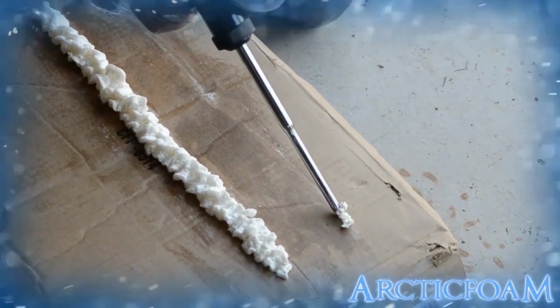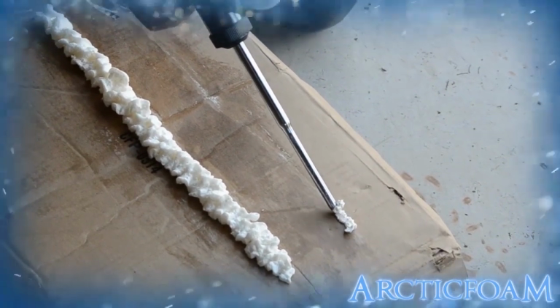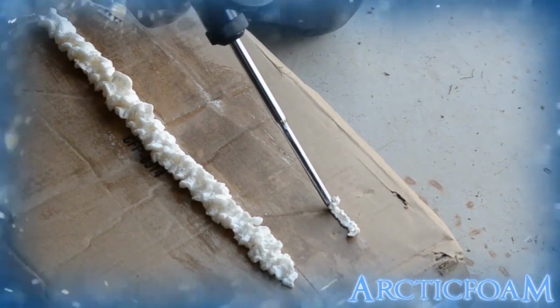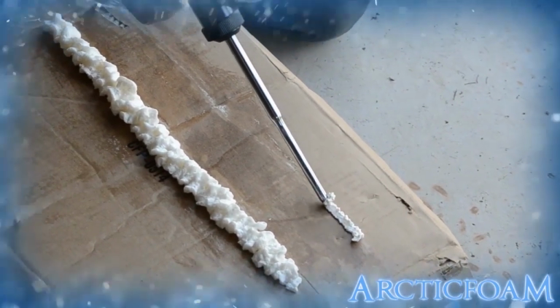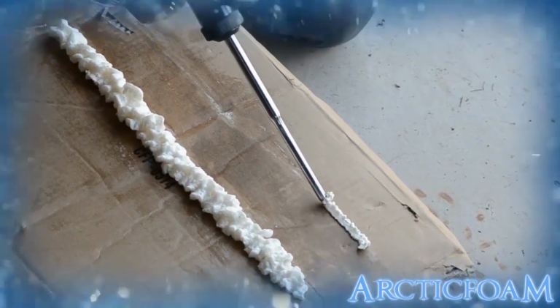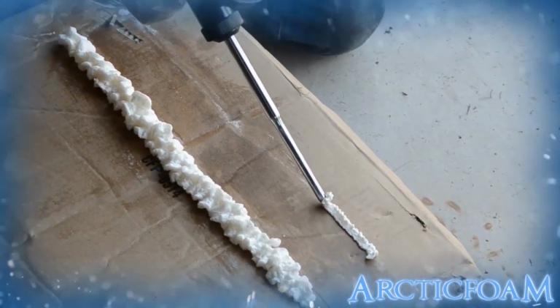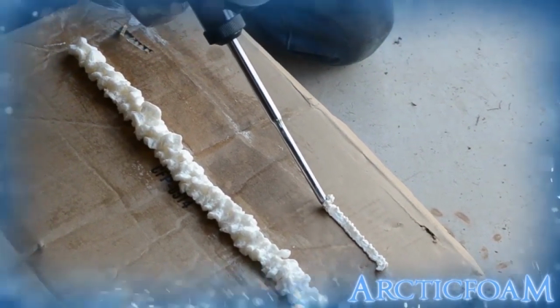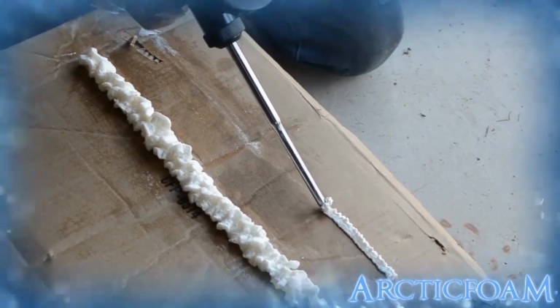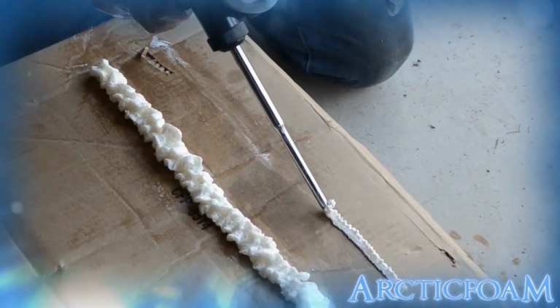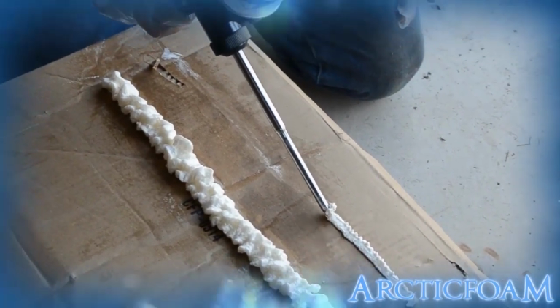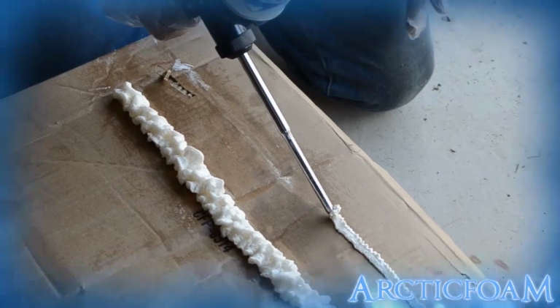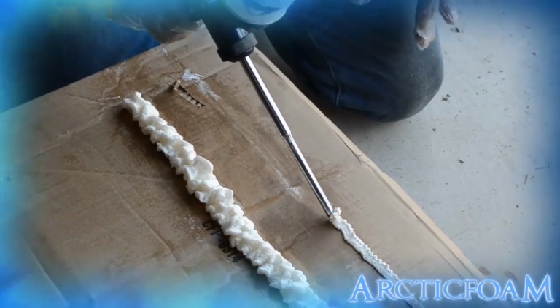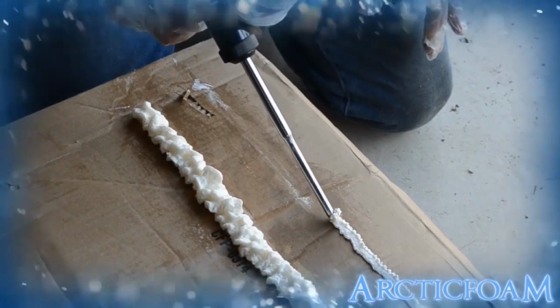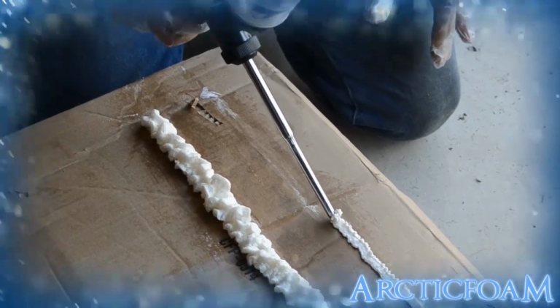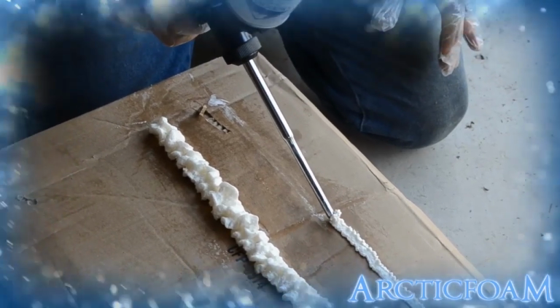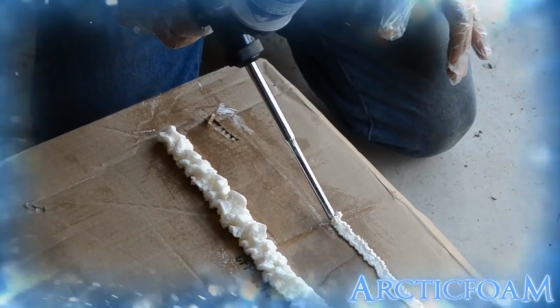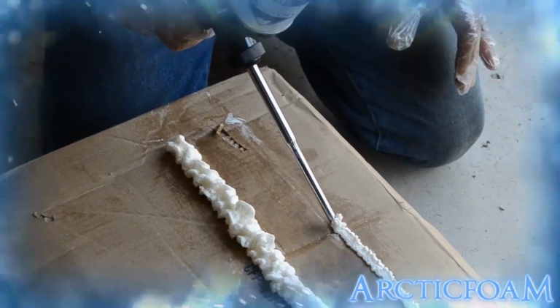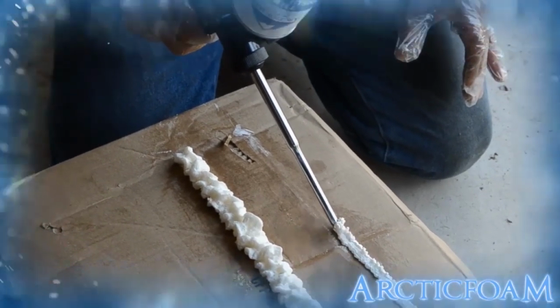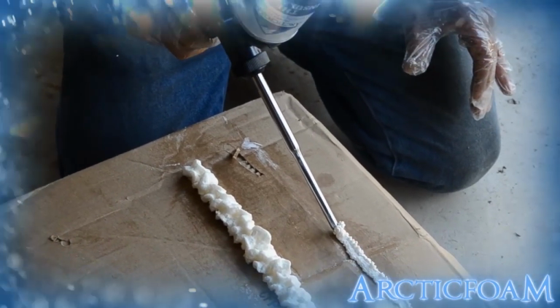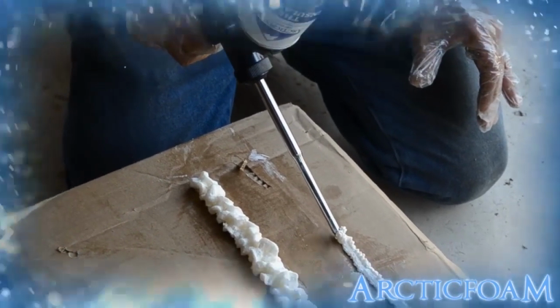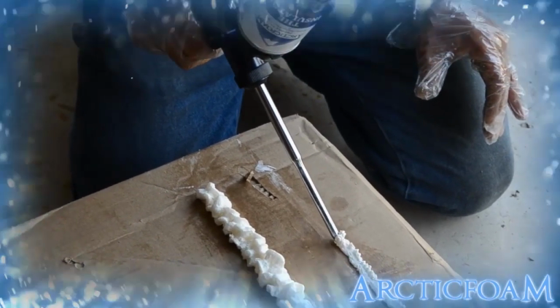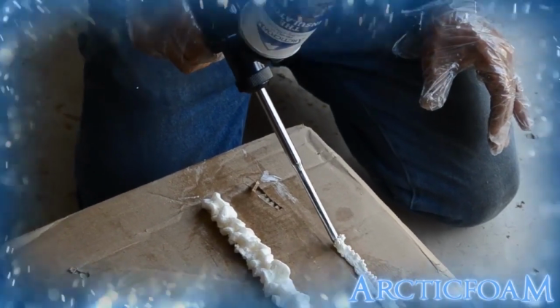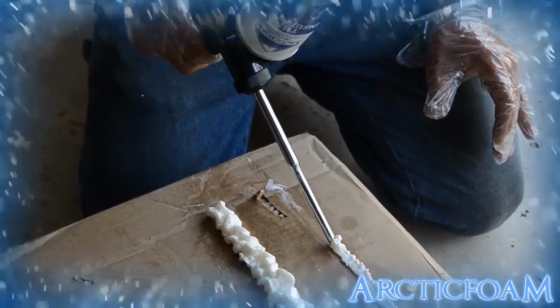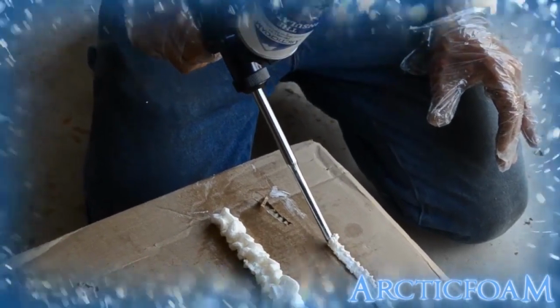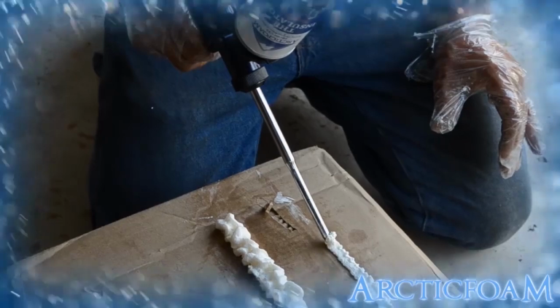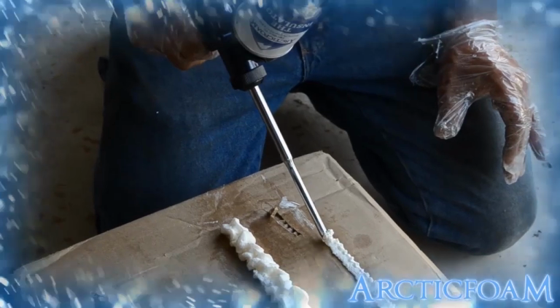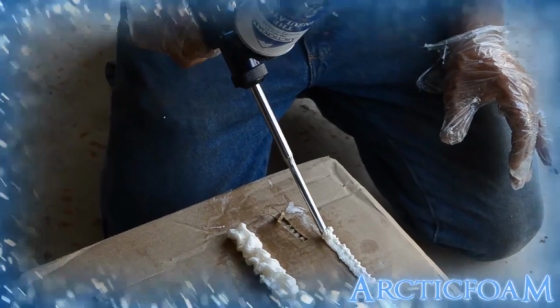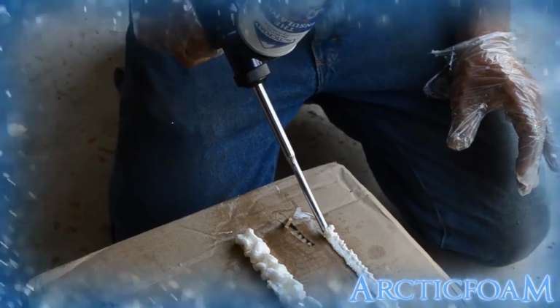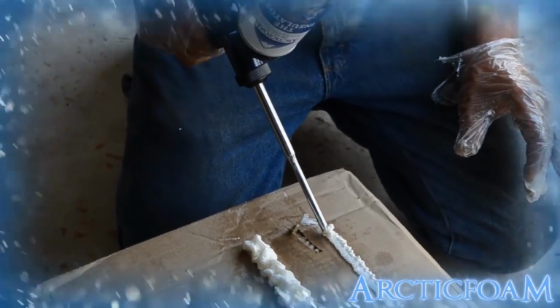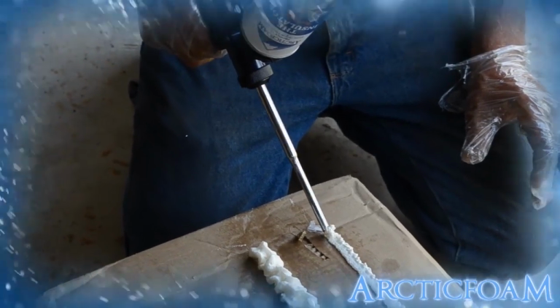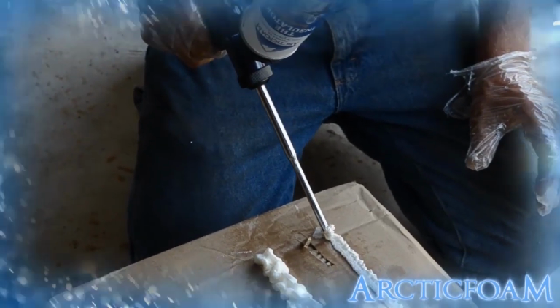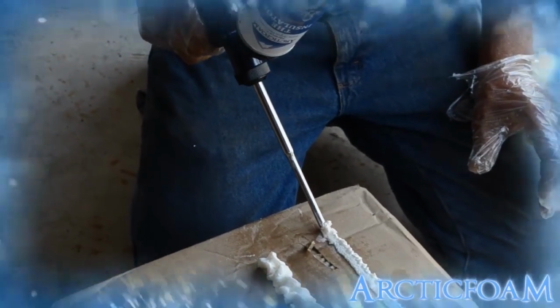With control over the amount of product you dispense, you'll prevent spraying too much and making a big mess. This allows you to easily apply low pressure spray foam to the desired thickness.